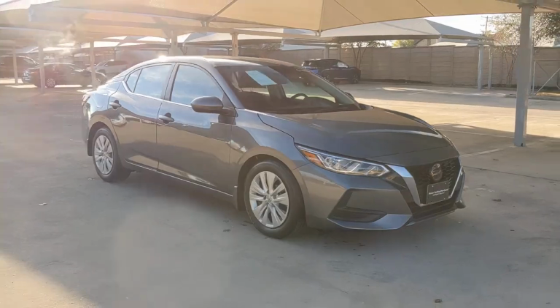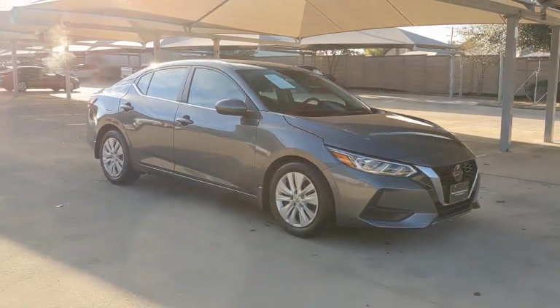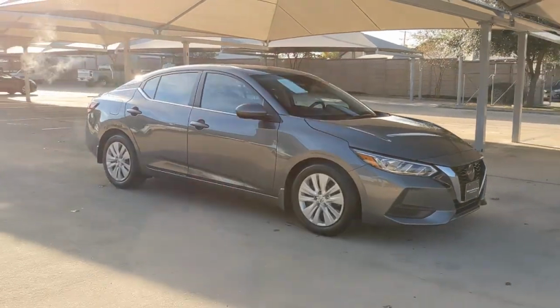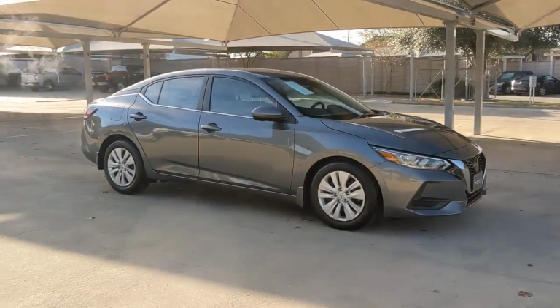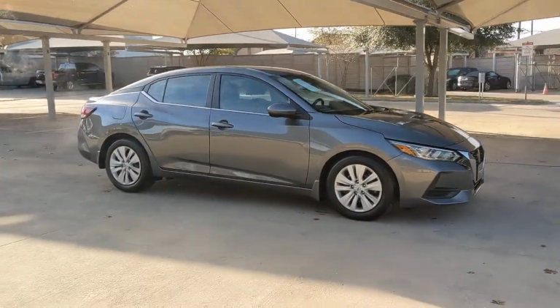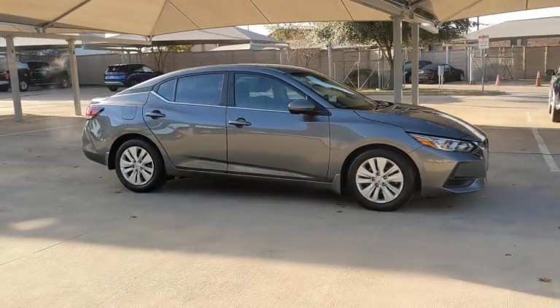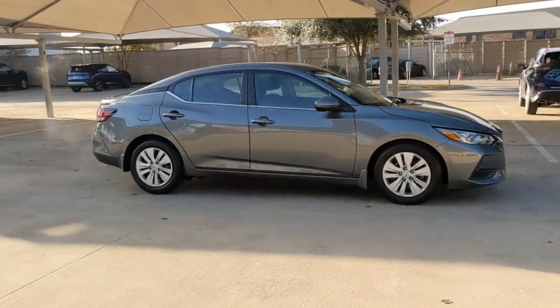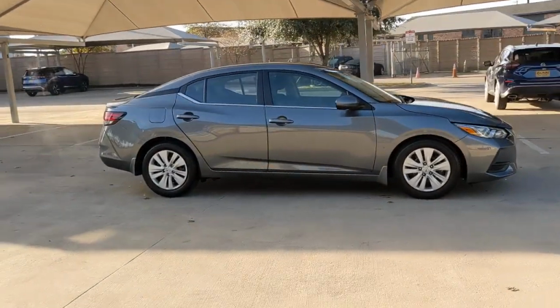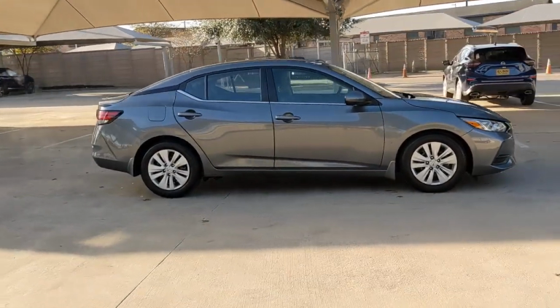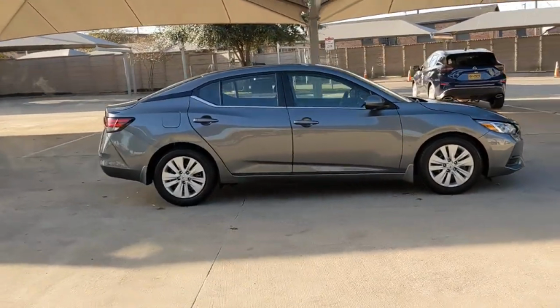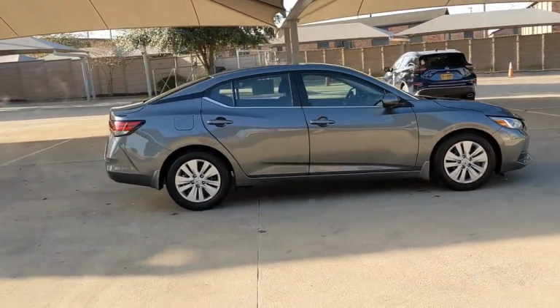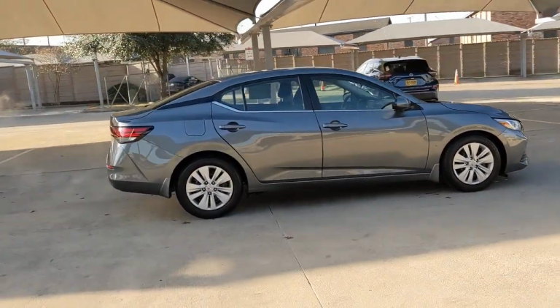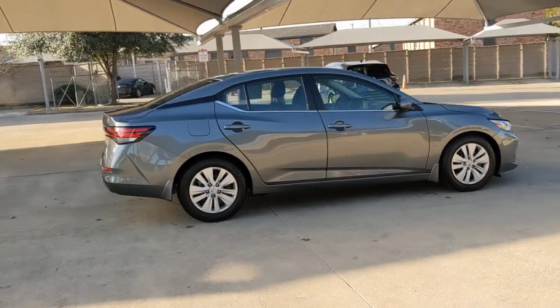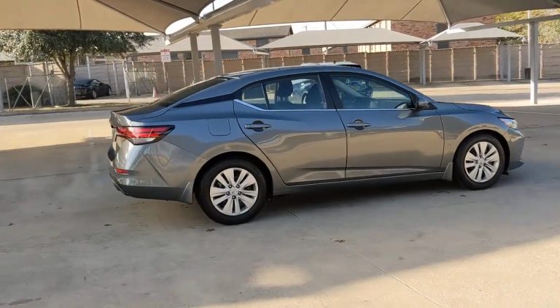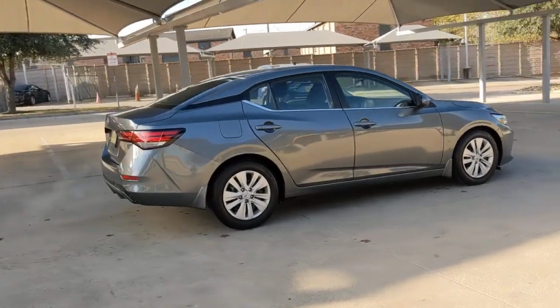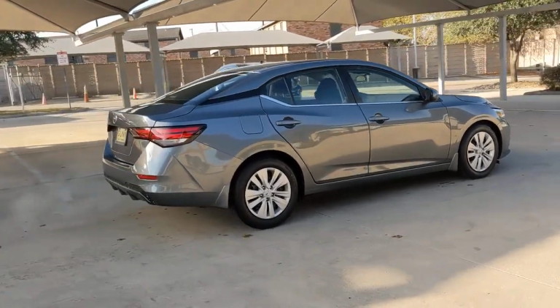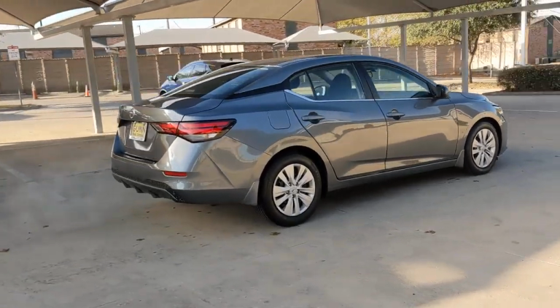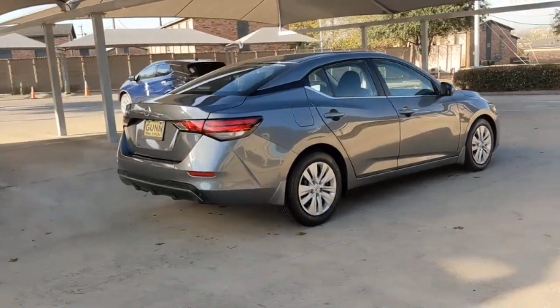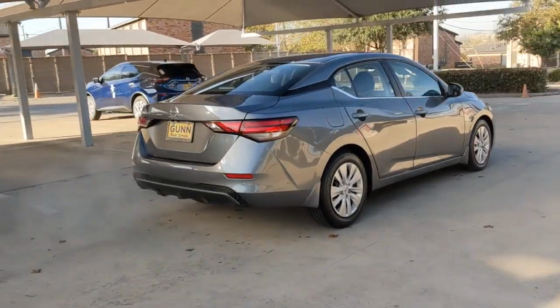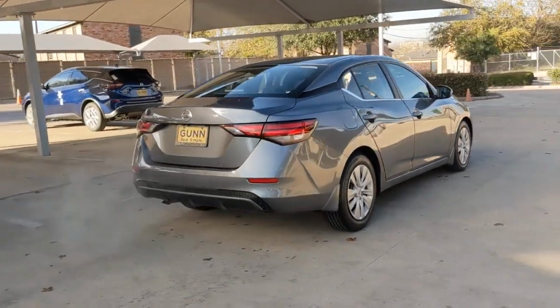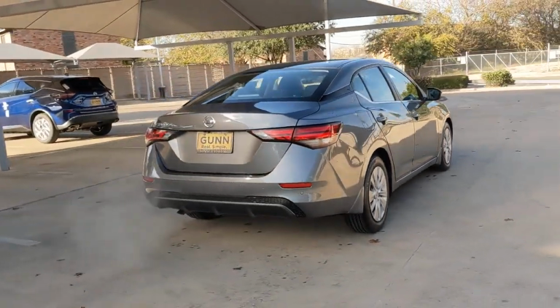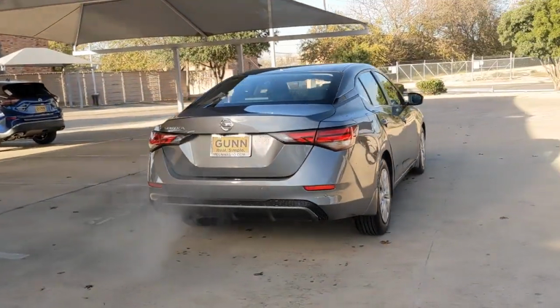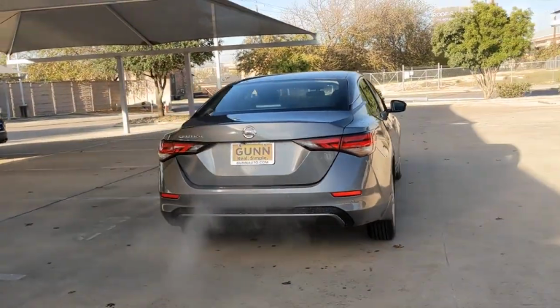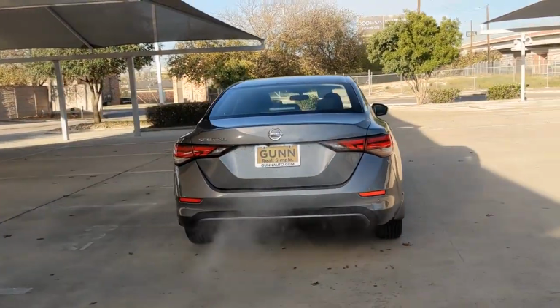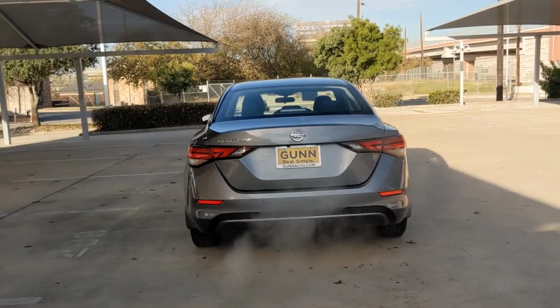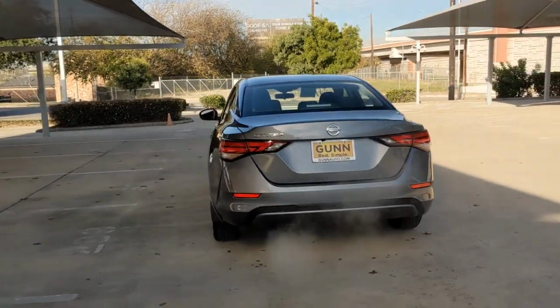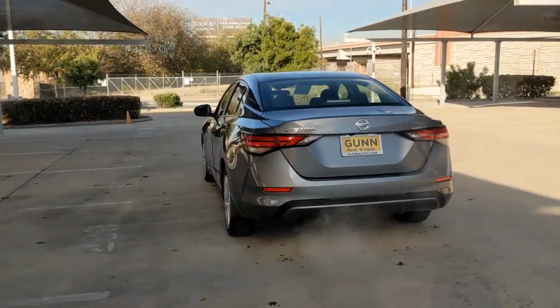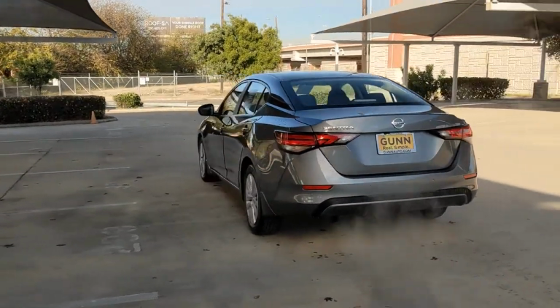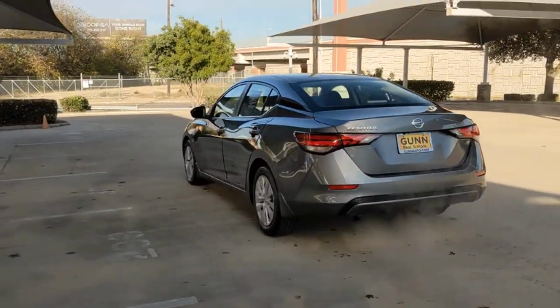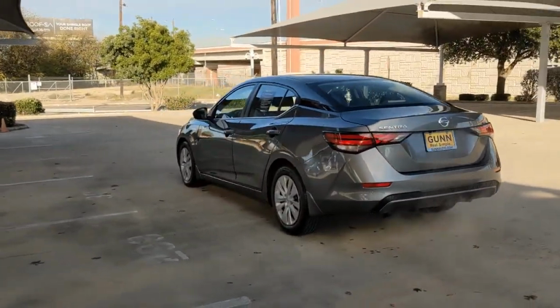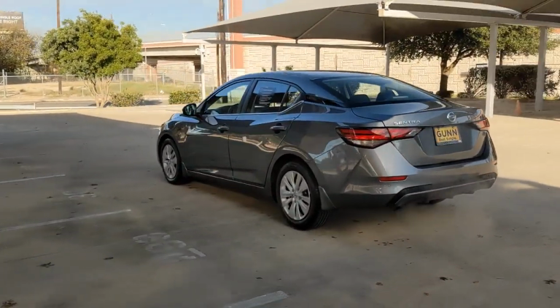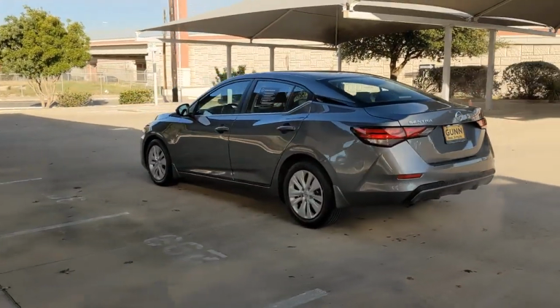You will be amazed by this 2020 Nissan Sentra. This vehicle is an outstanding buy with fewer than 10,000 miles on the odometer. Comfort, convenience, safety, and fun are all yours in the sleek and spirited Sentra.